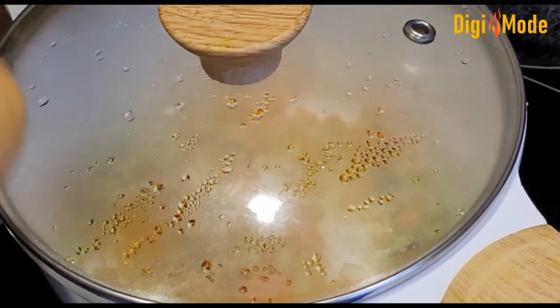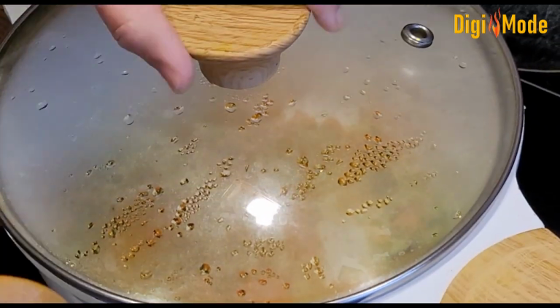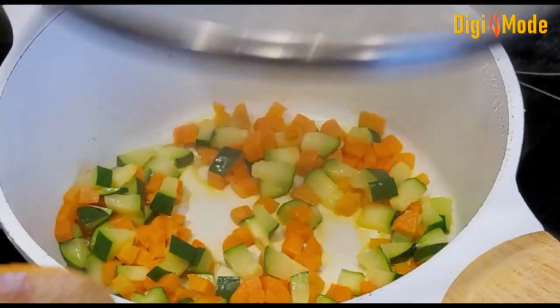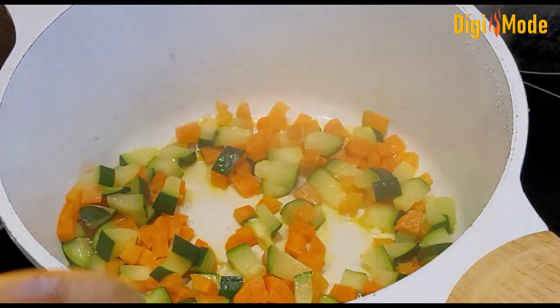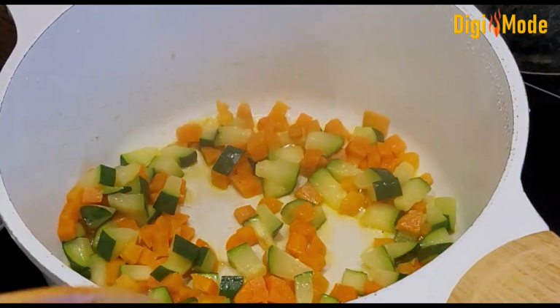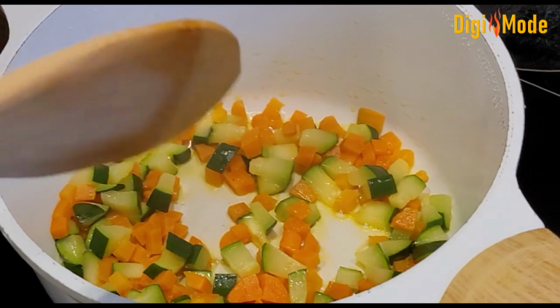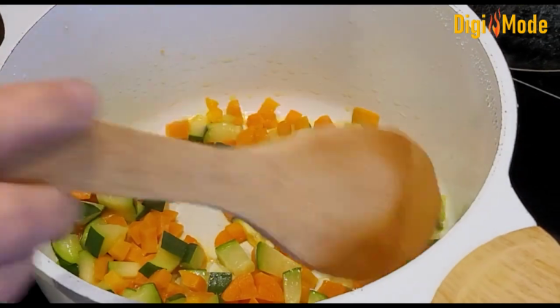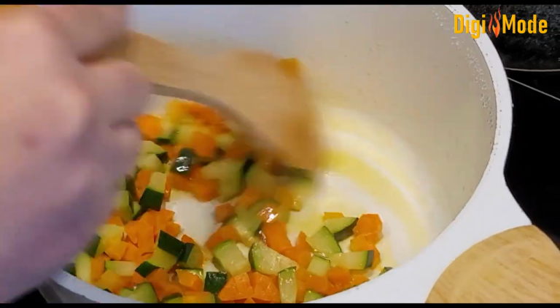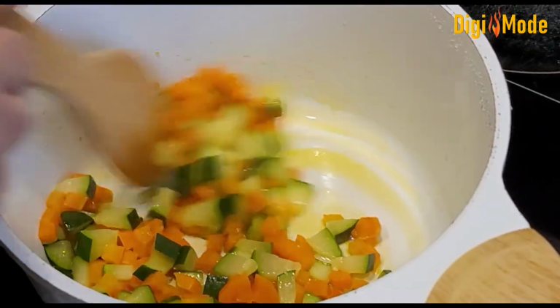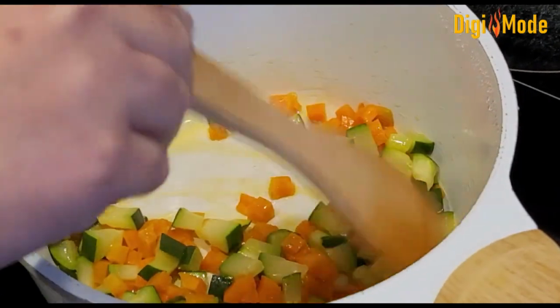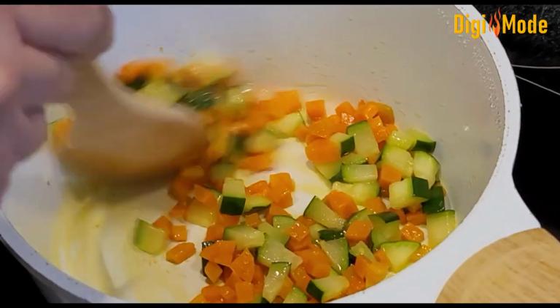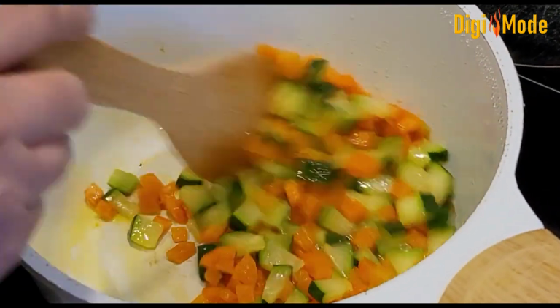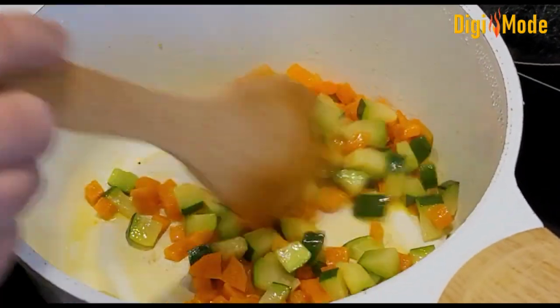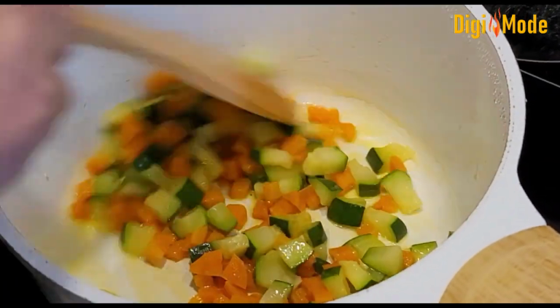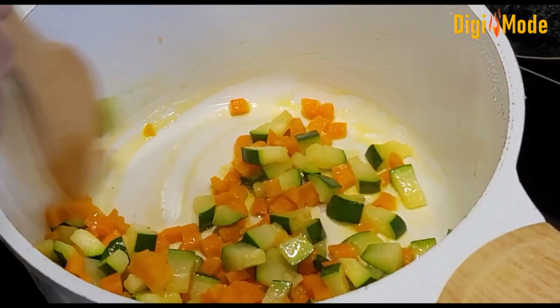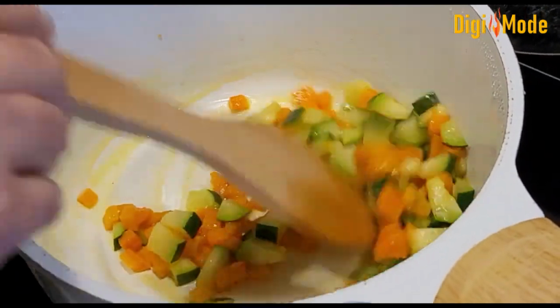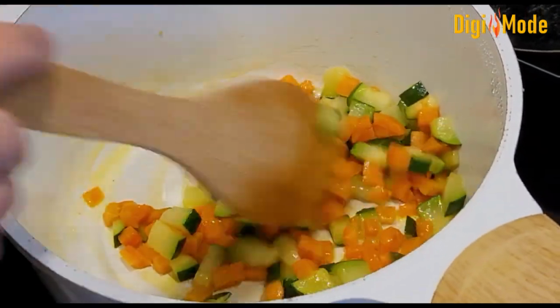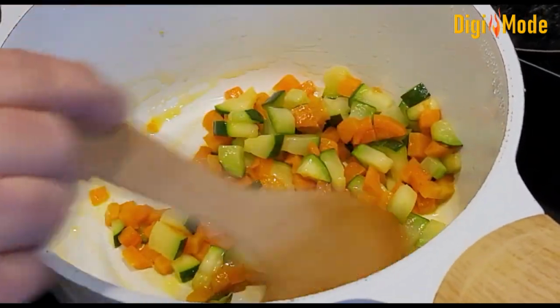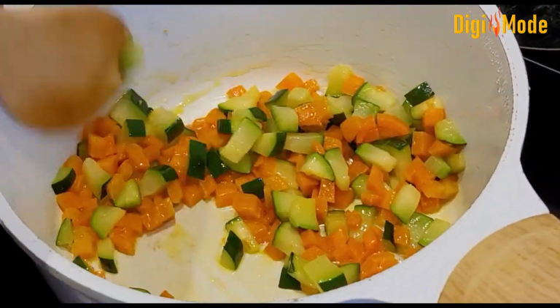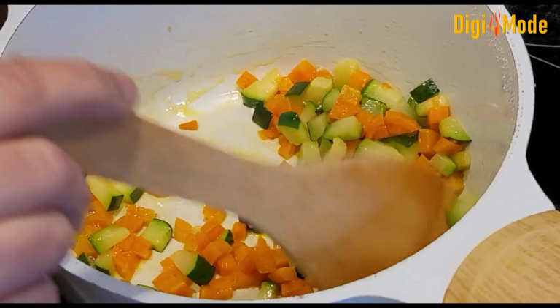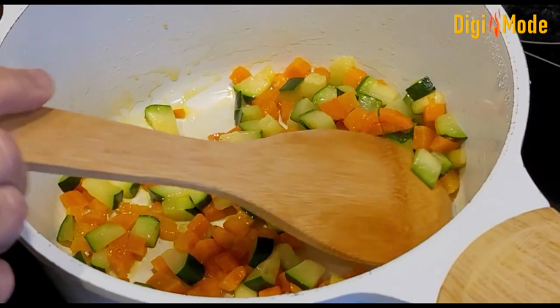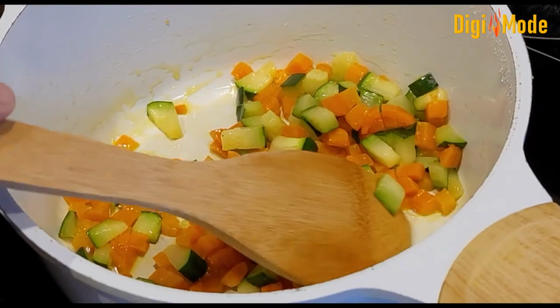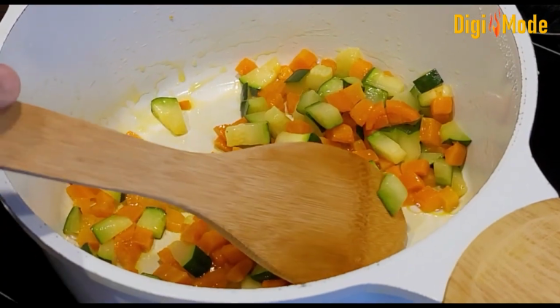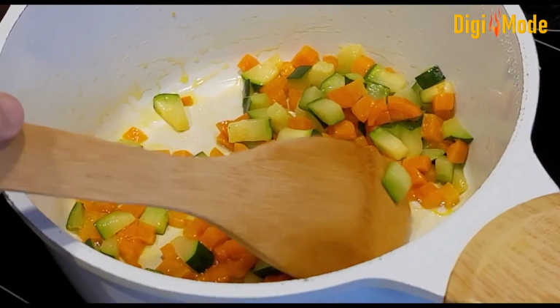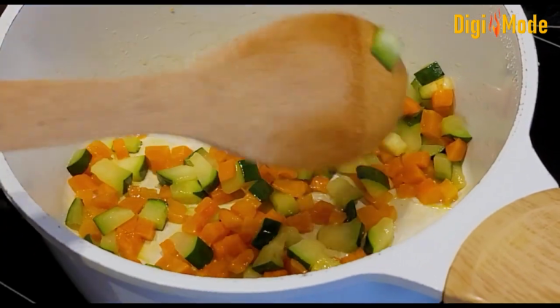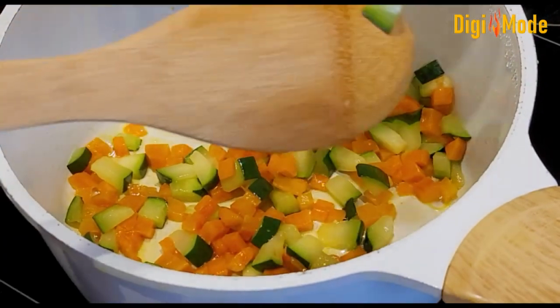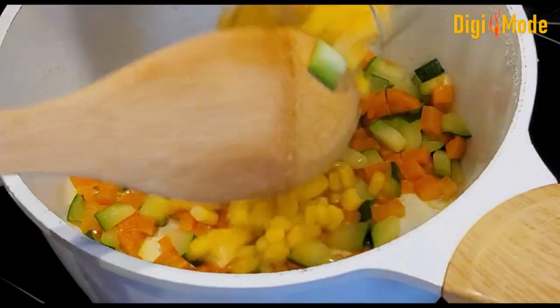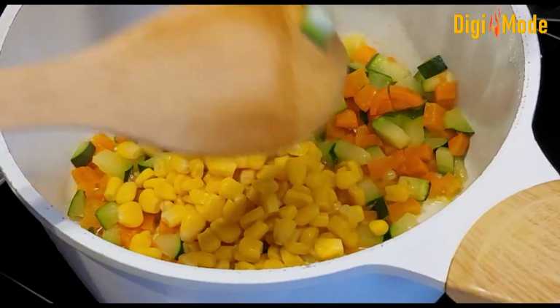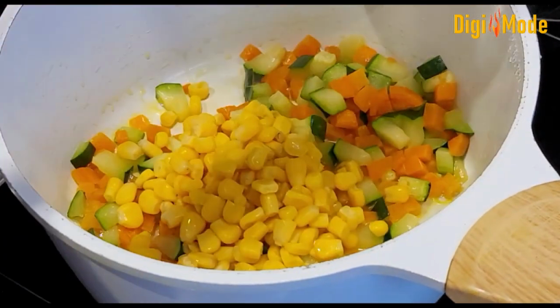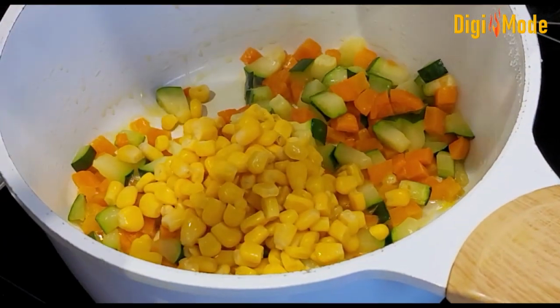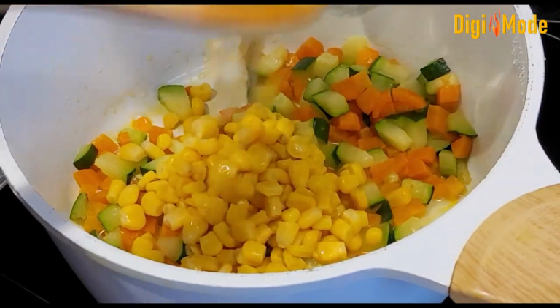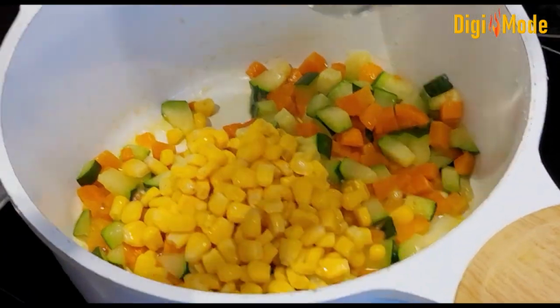Now we have finished cooking for 2-3 minutes. Don't overcook the vegetables so they stay a bit firm. Now I will add half a cup of stock.